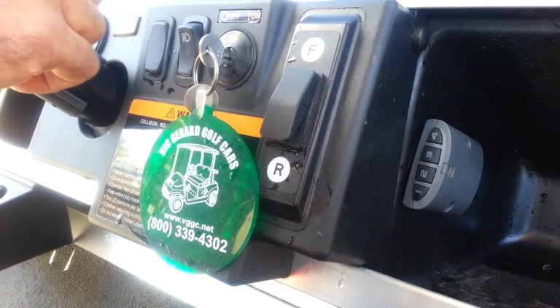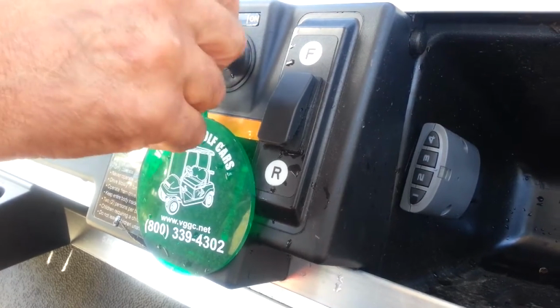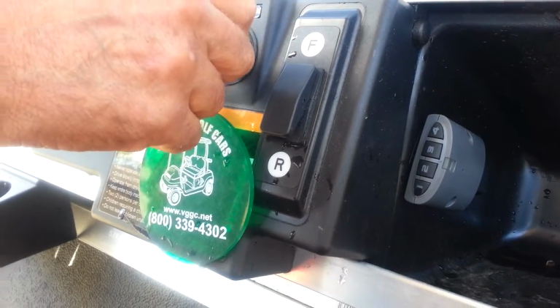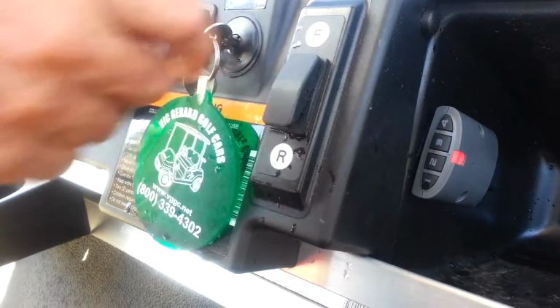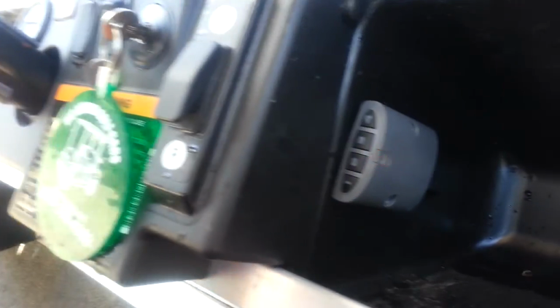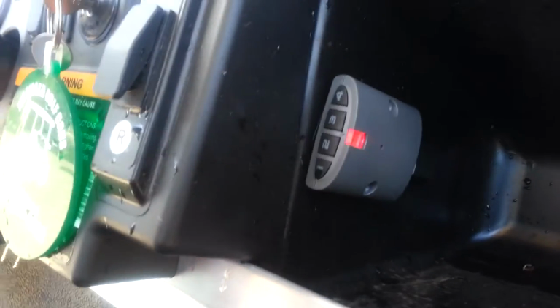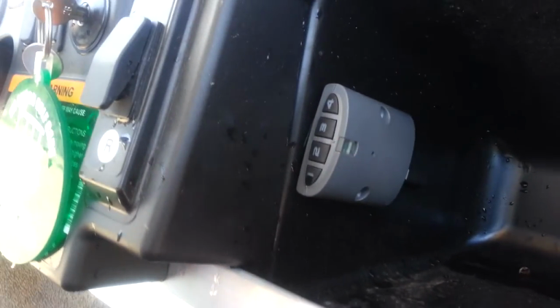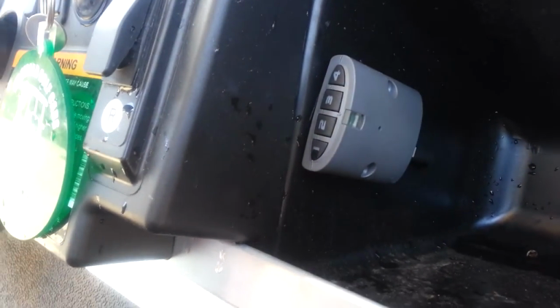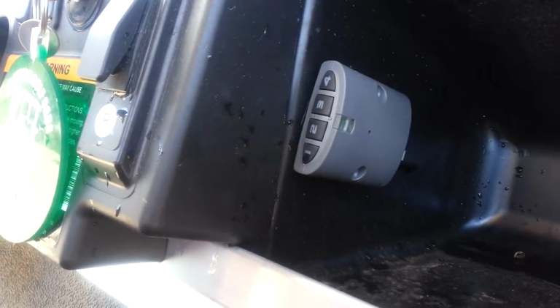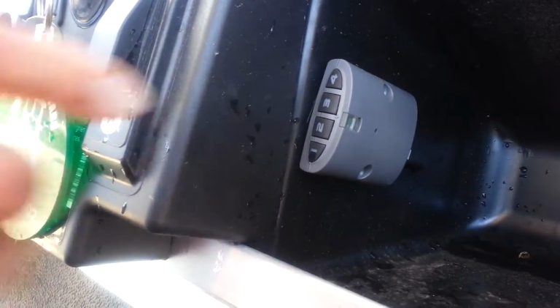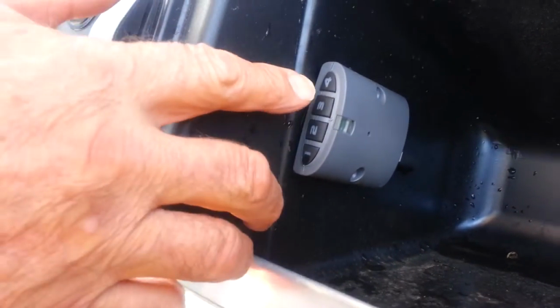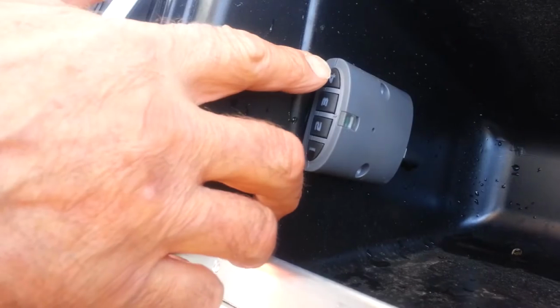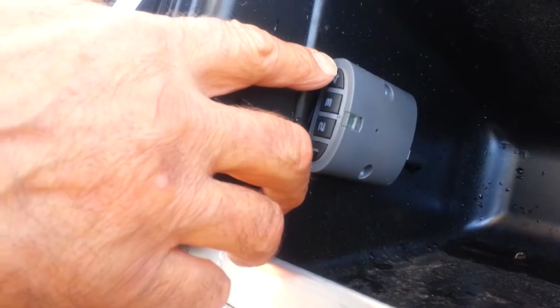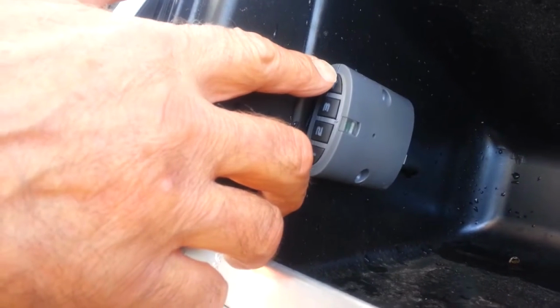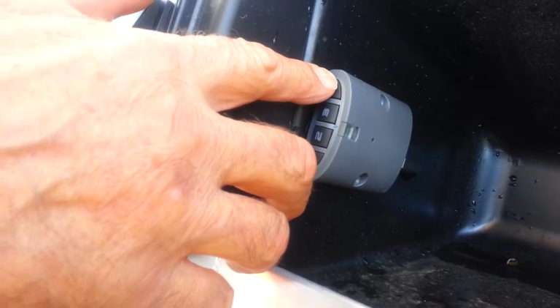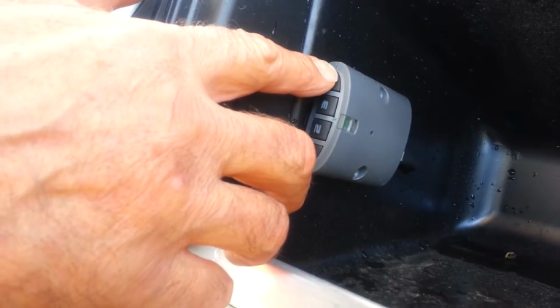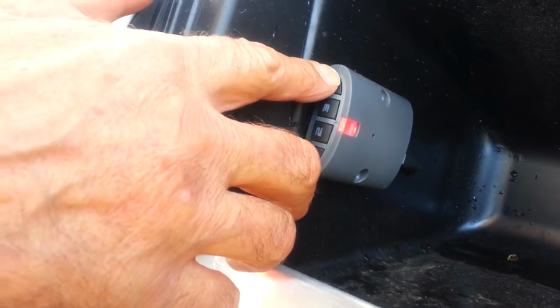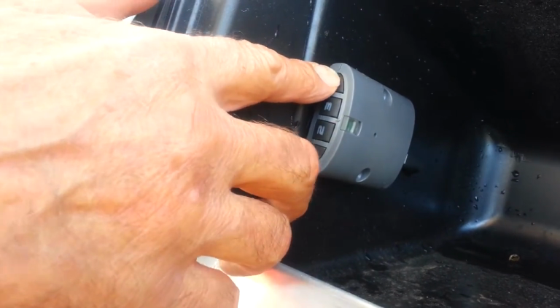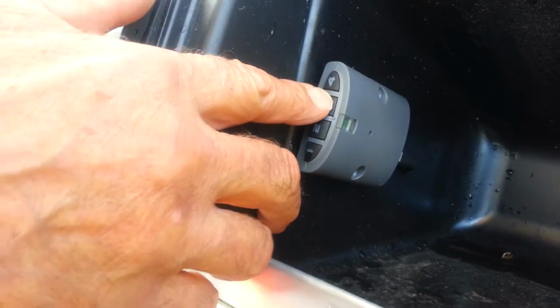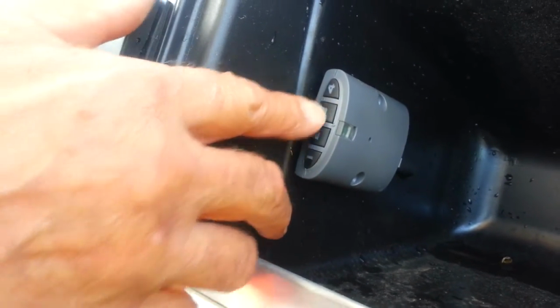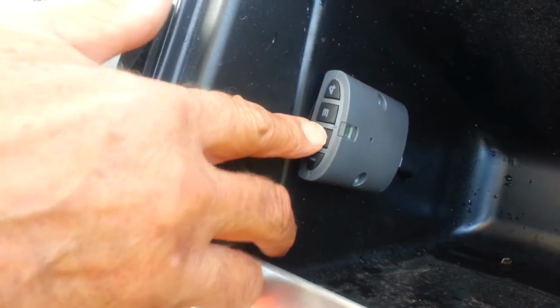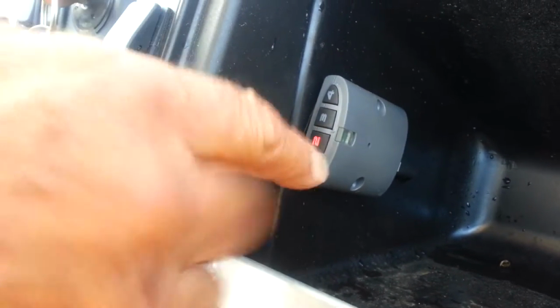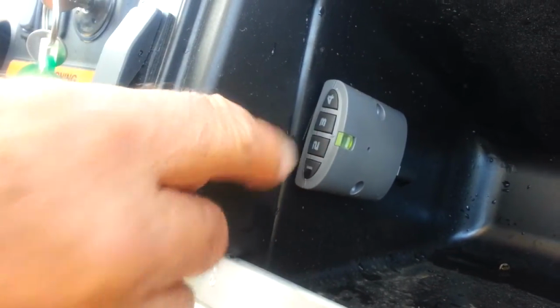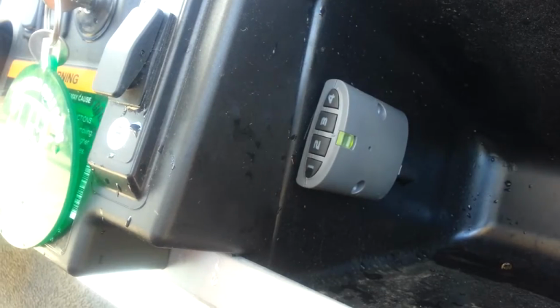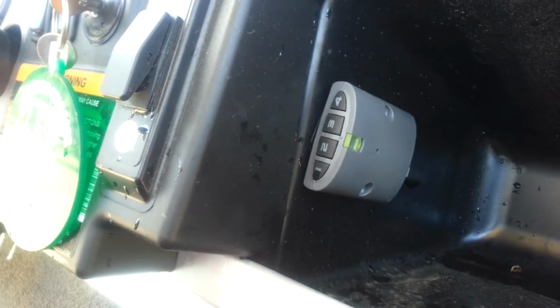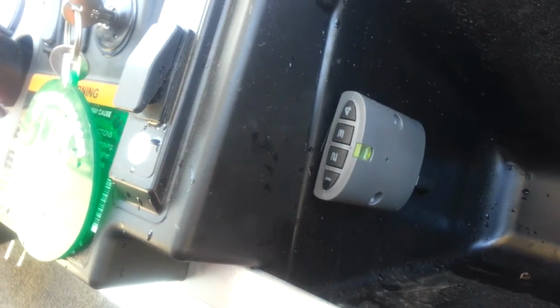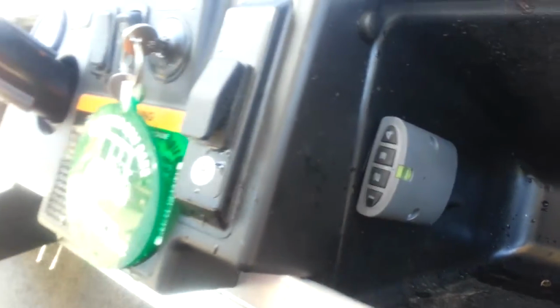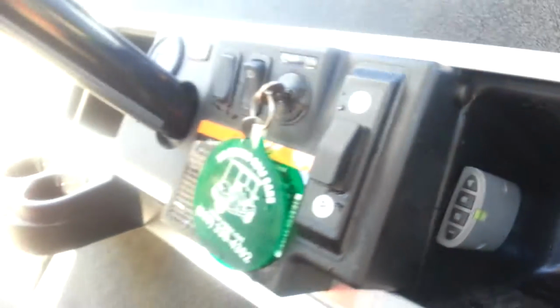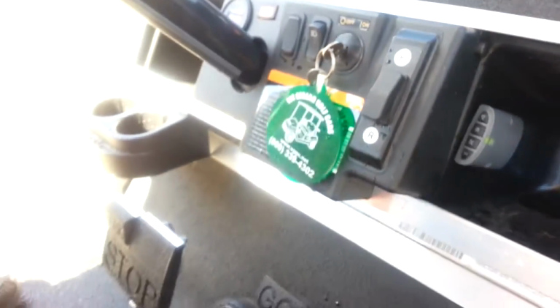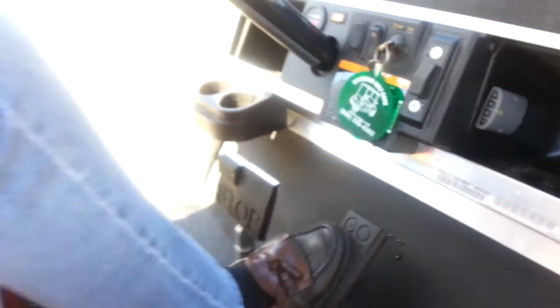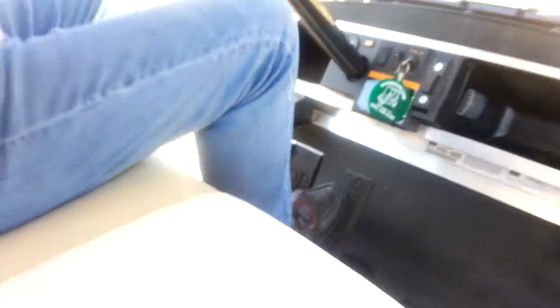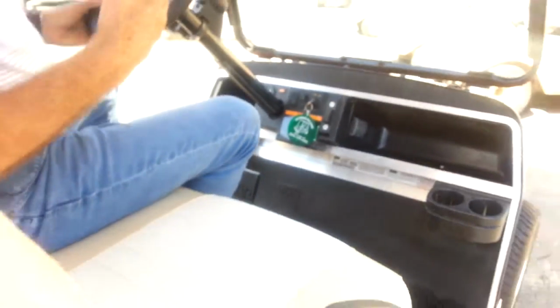Turn the ignition key on, power up the unit. The unit doesn't go. After the red light, enter the six-digit code that only the customer knows. The light turns green and the golf cart goes.